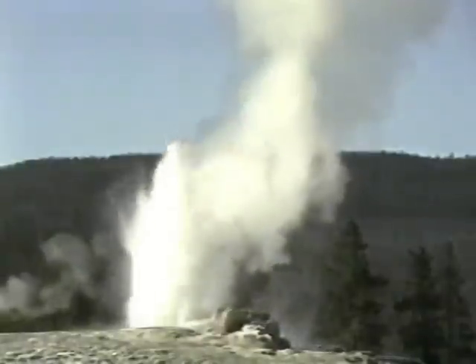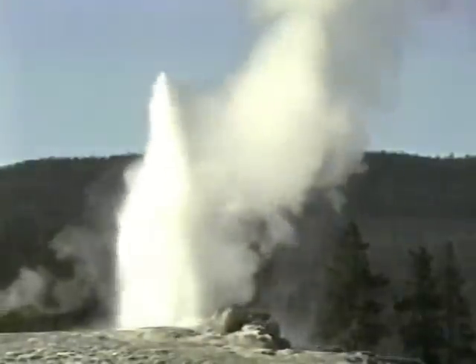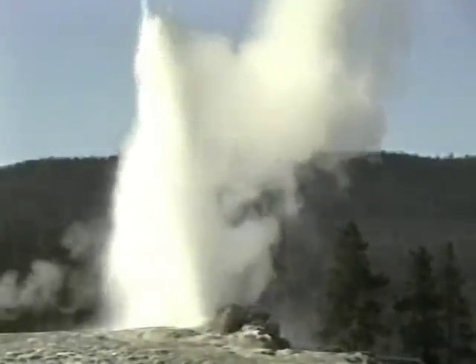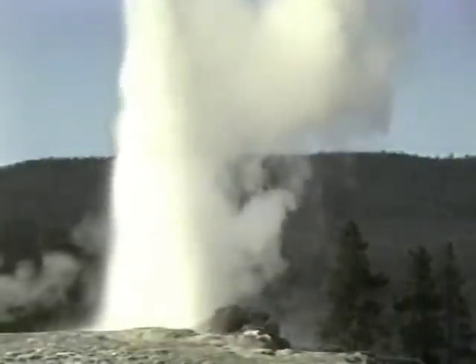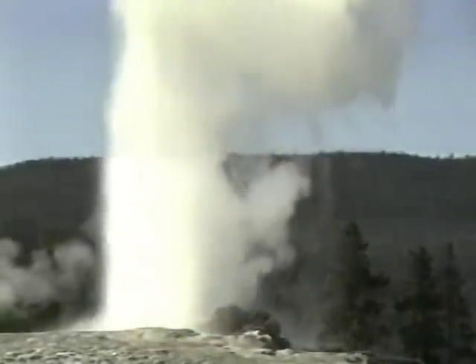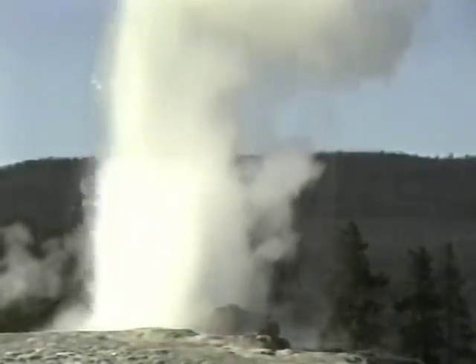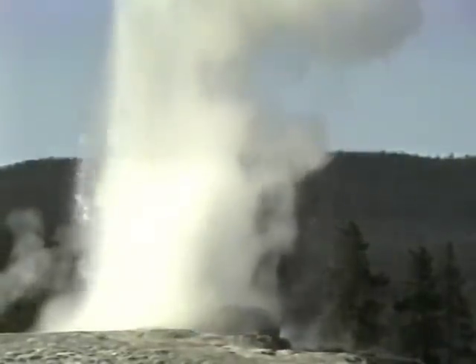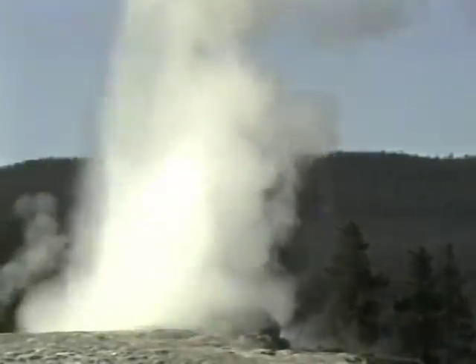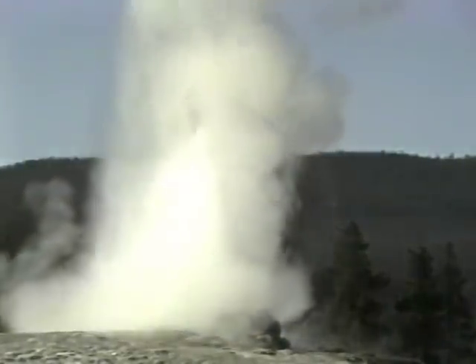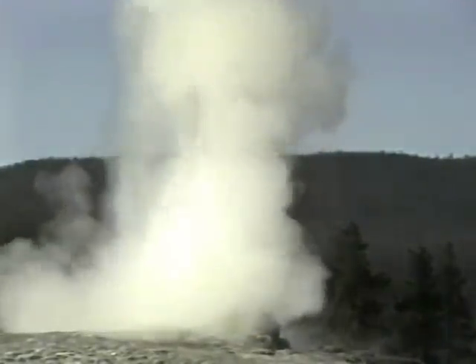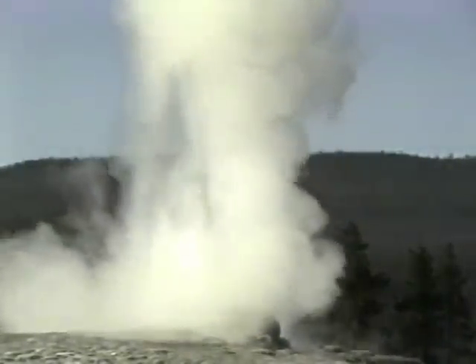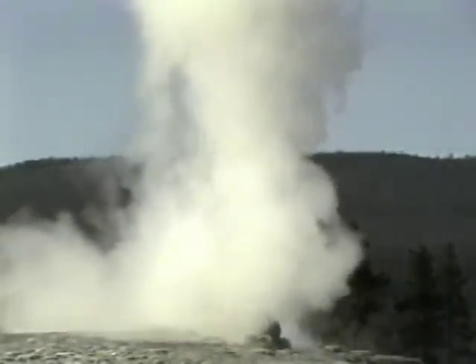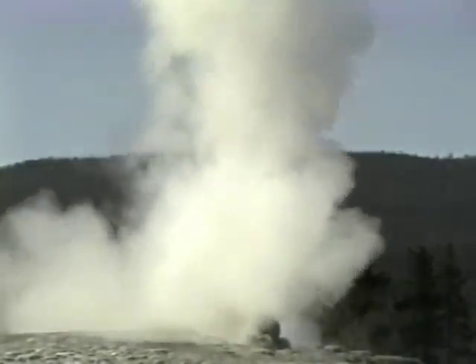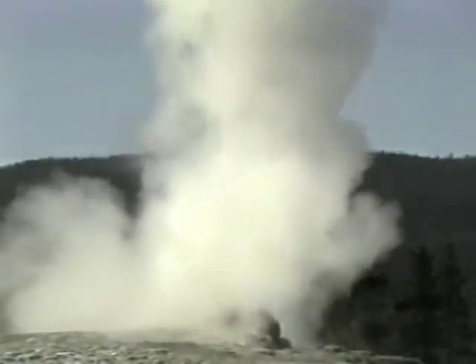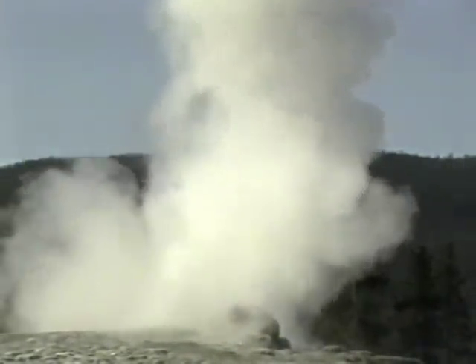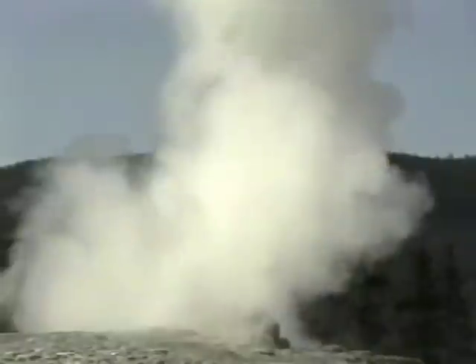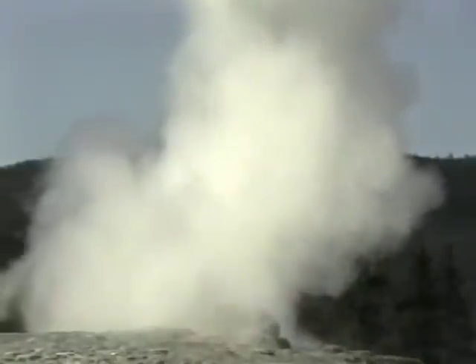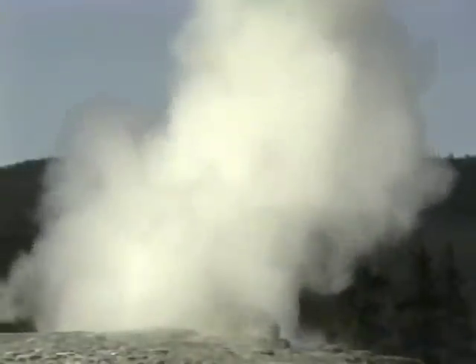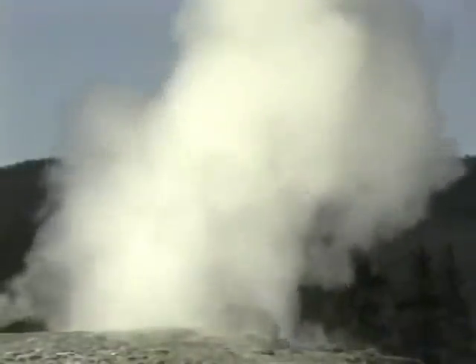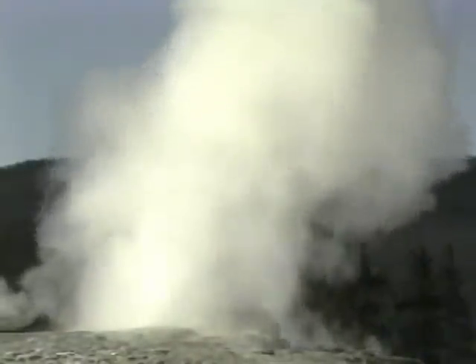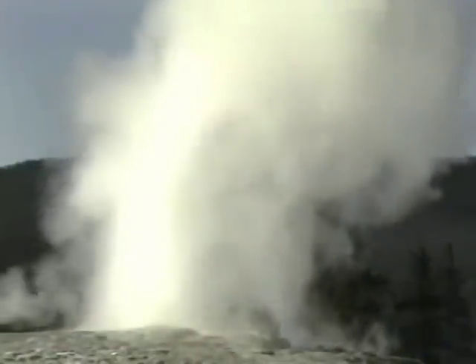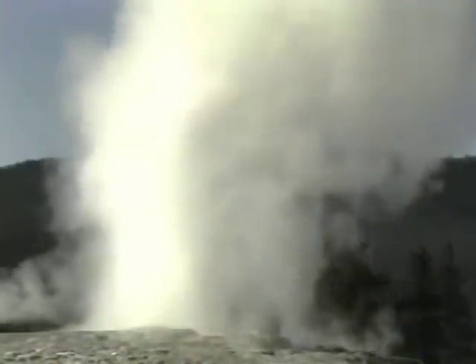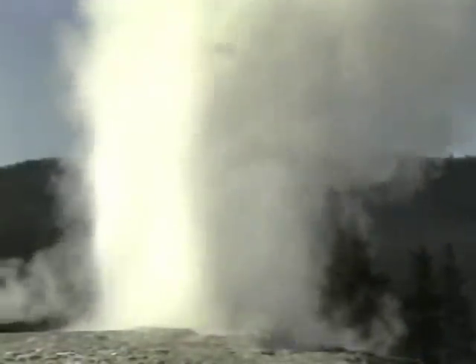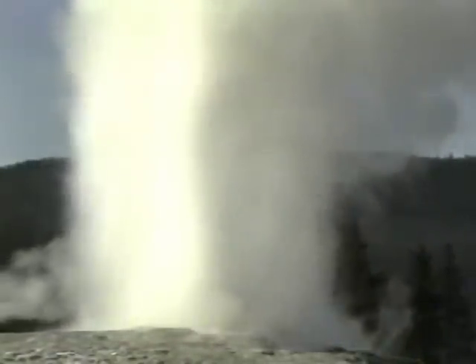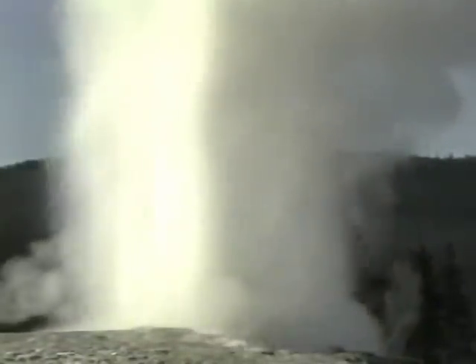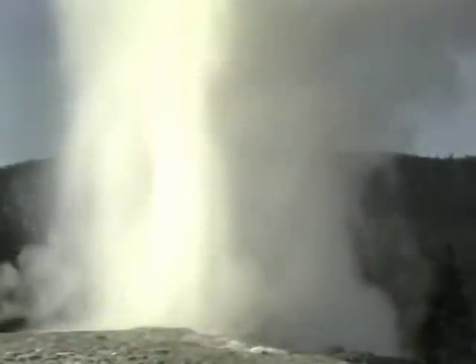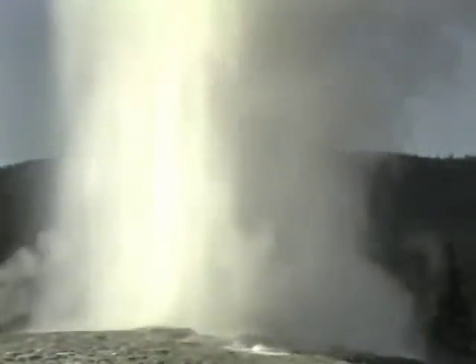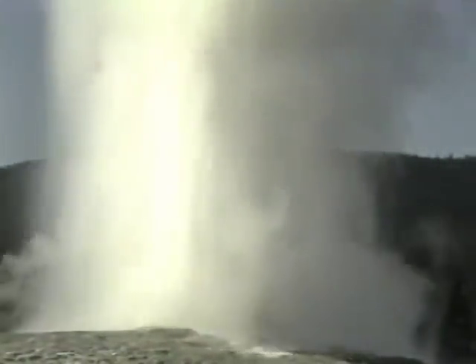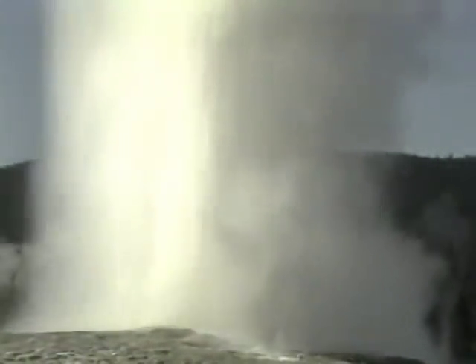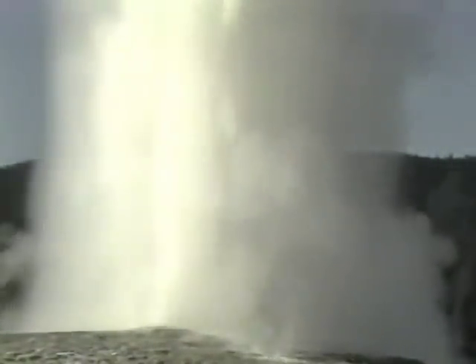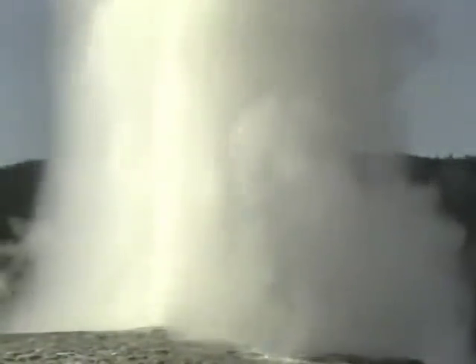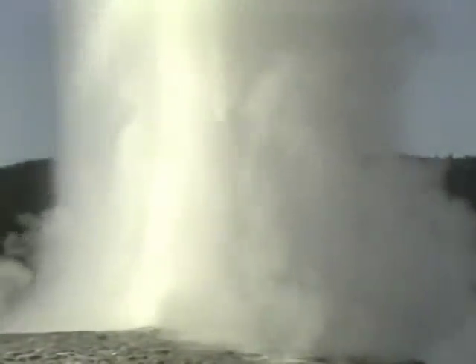As Old Faithful again throws a big bunch of water out, this time it probably is going to start the eruption. And indeed, that's the case — there is Old Faithful in full eruption.